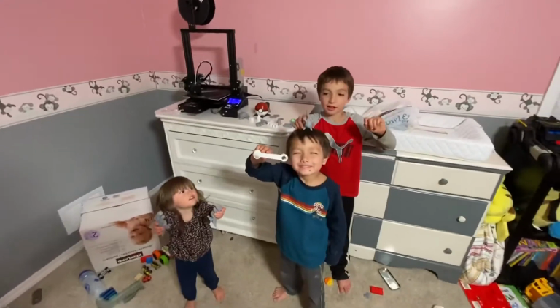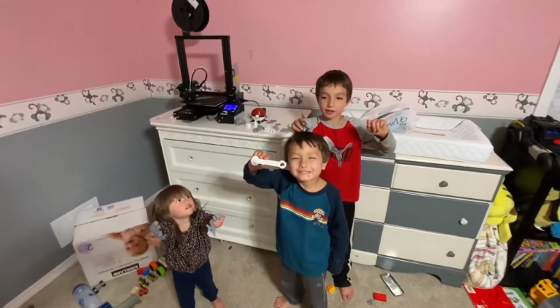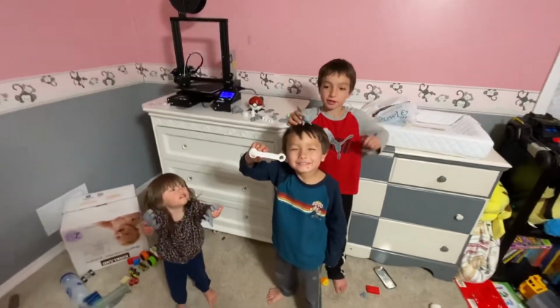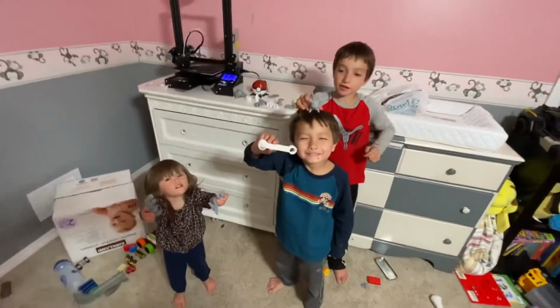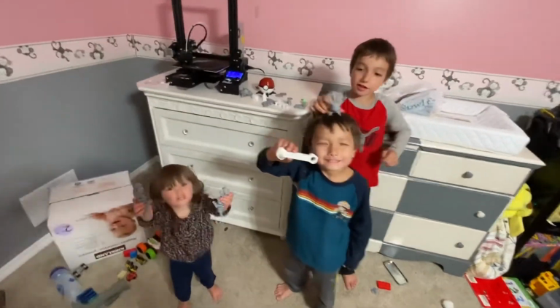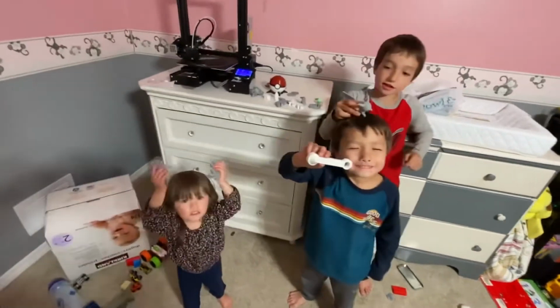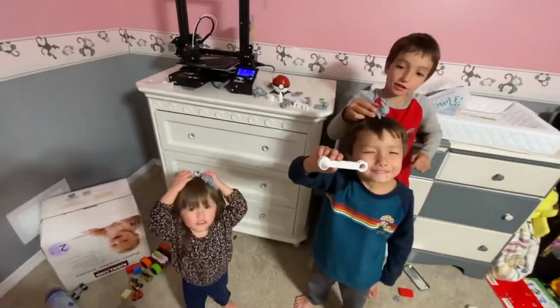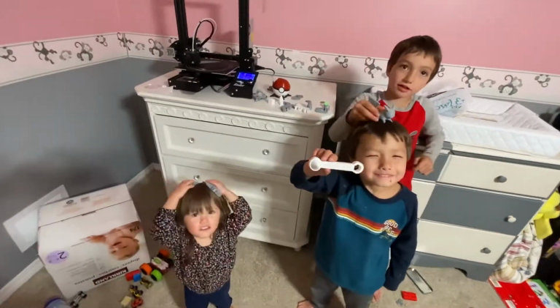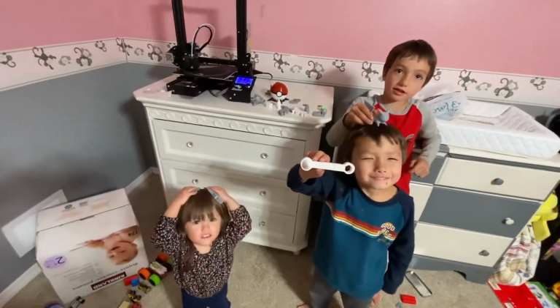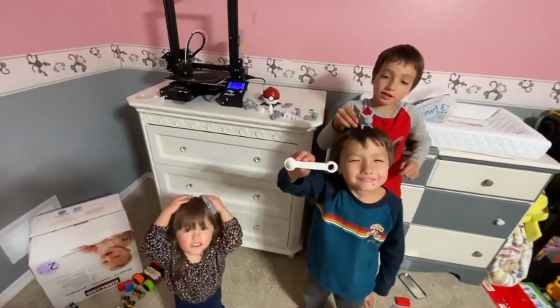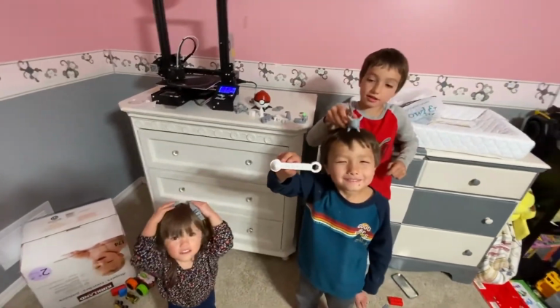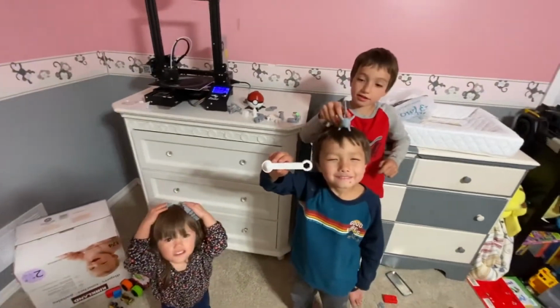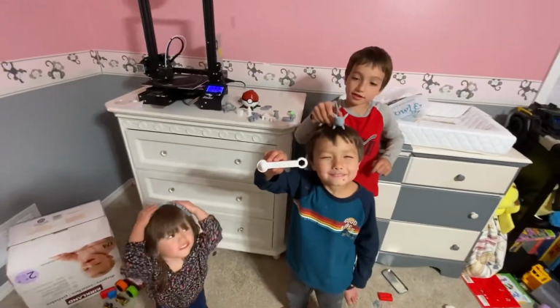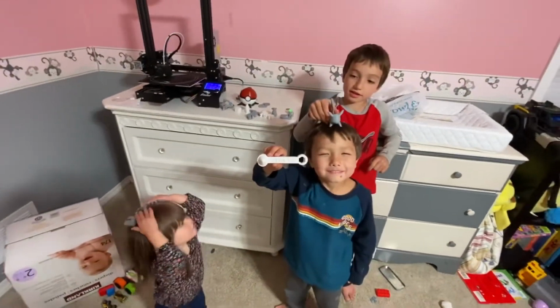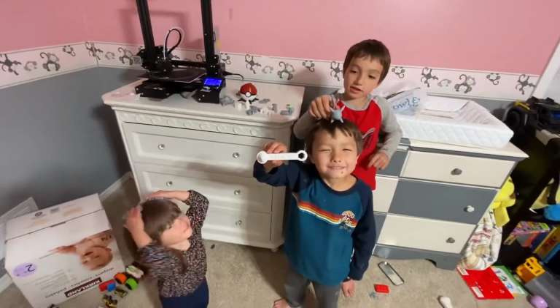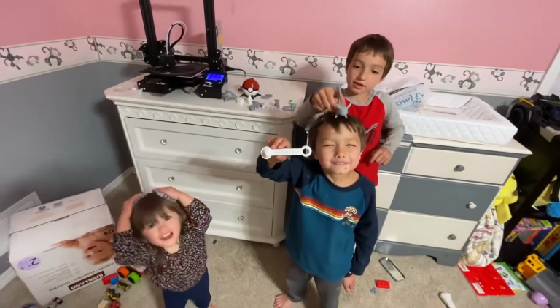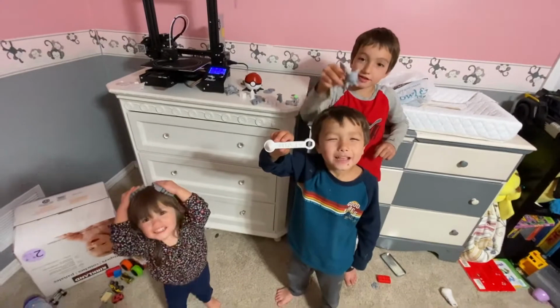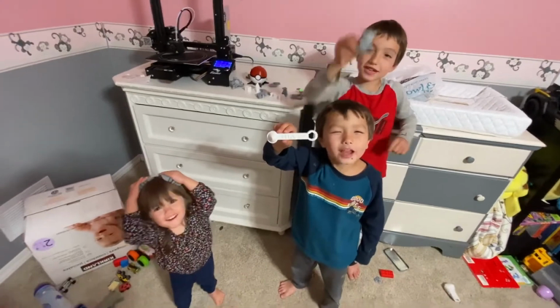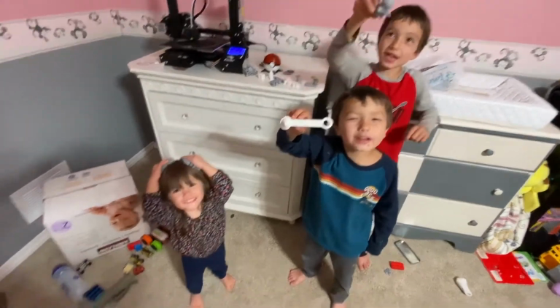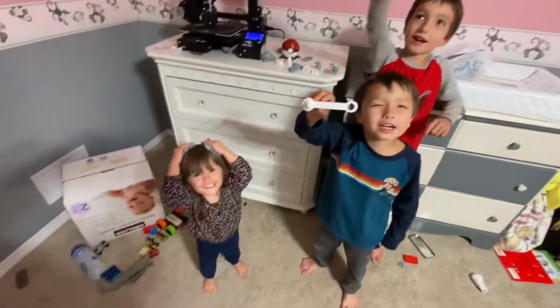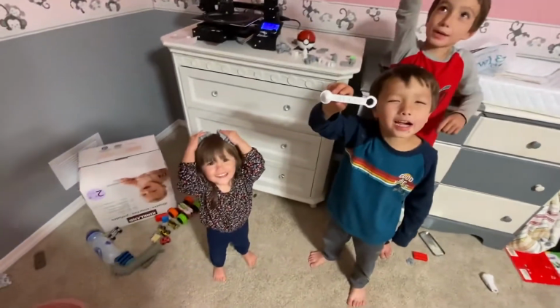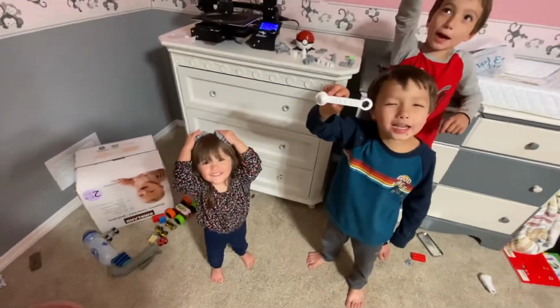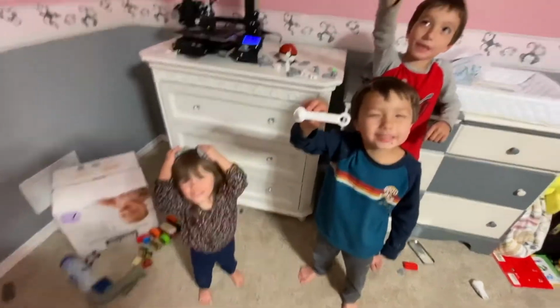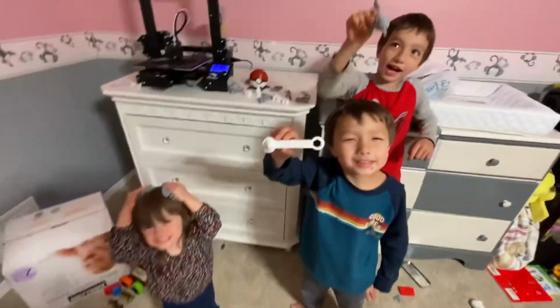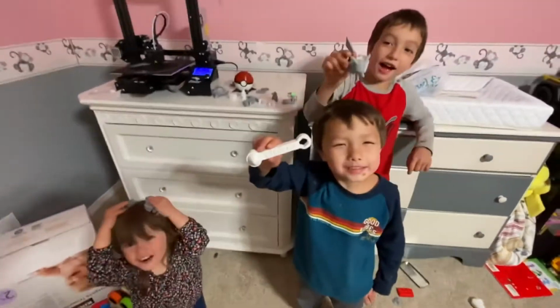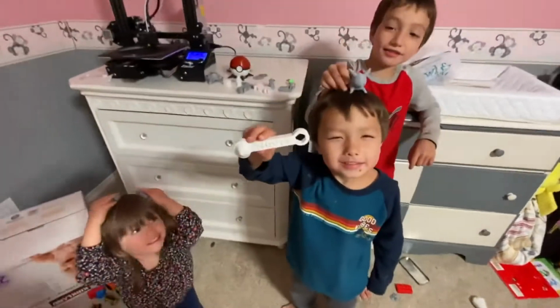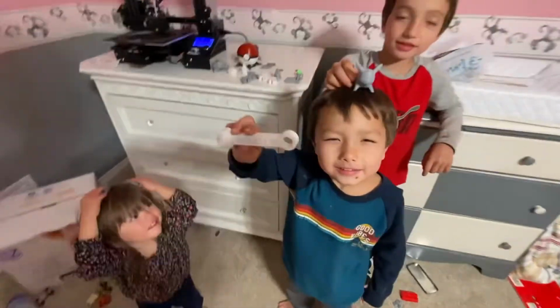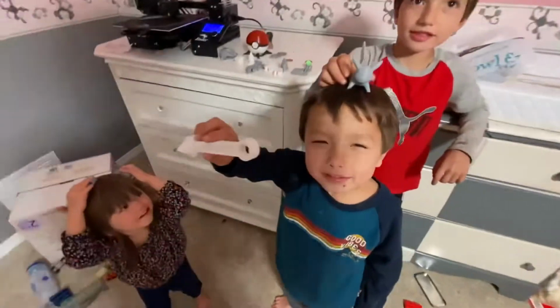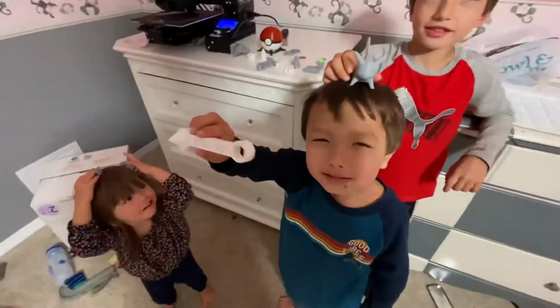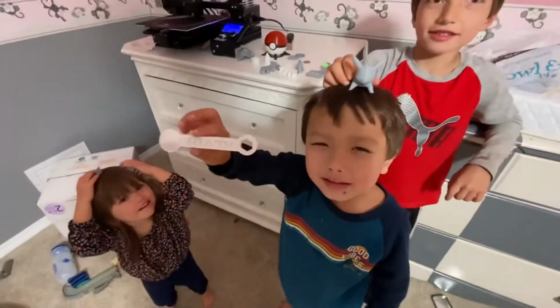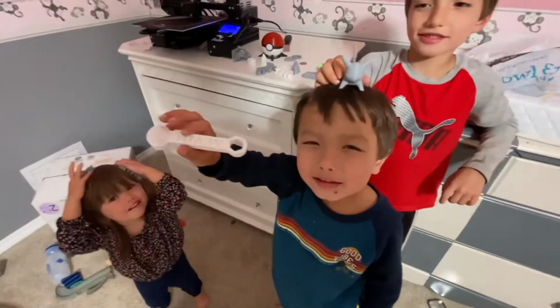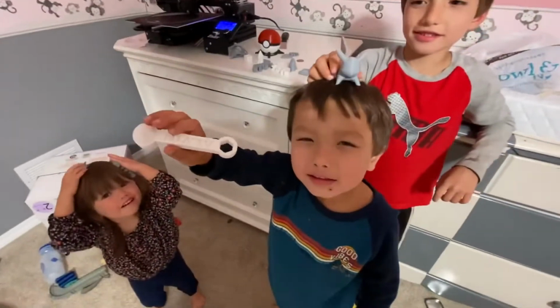We've had this 3D printer for about six months now. What do you guys think of it? Very good! What do you like about it, Alvin?